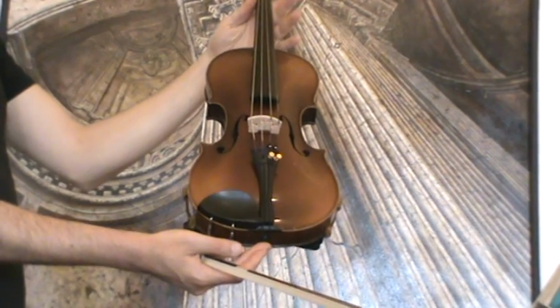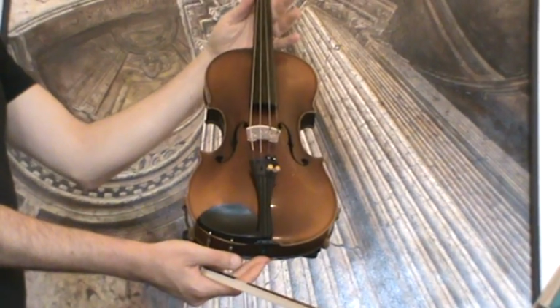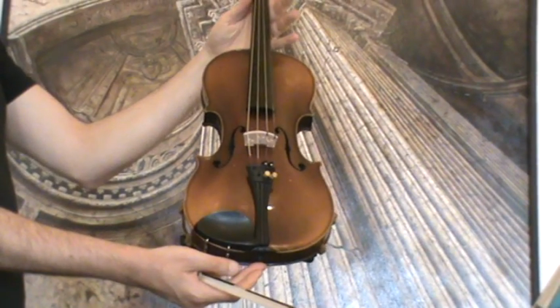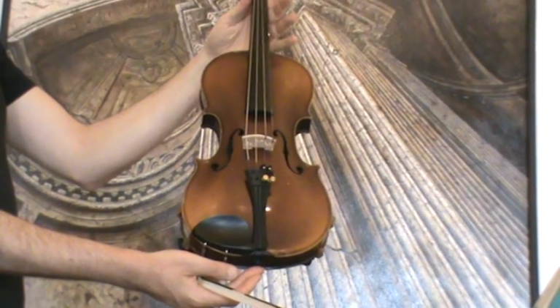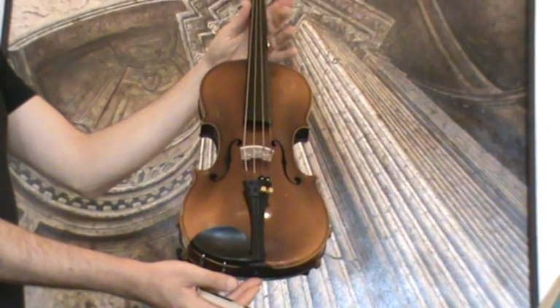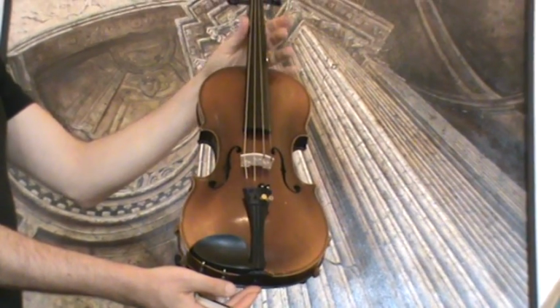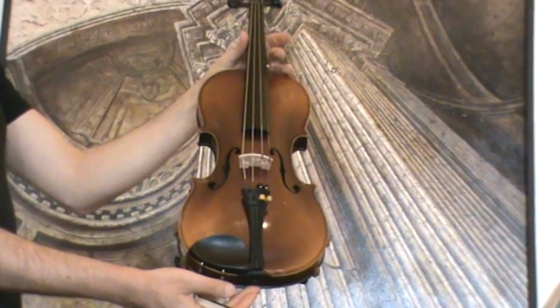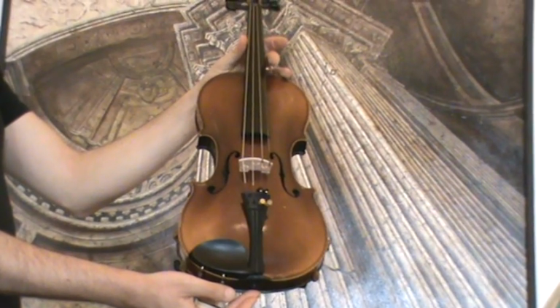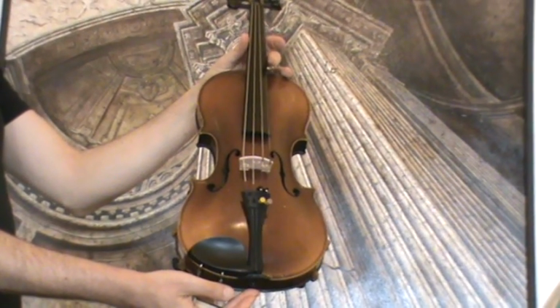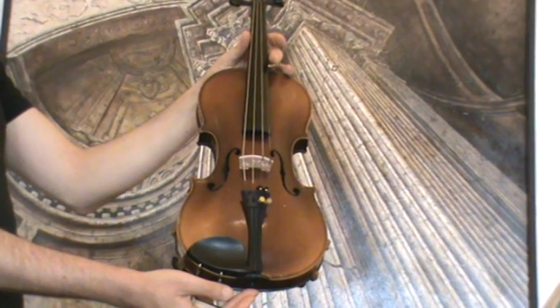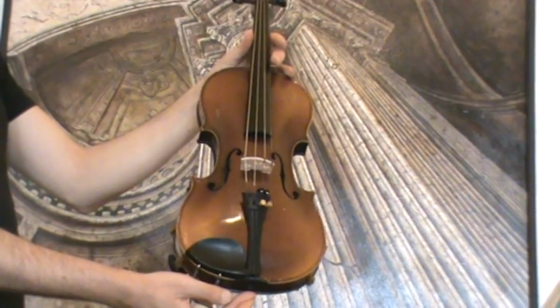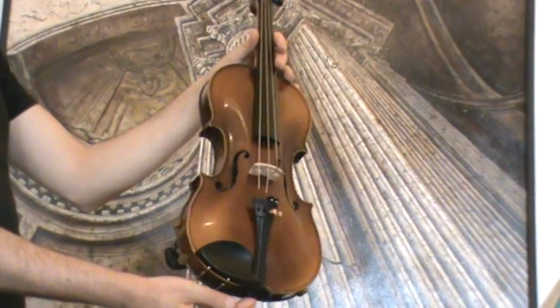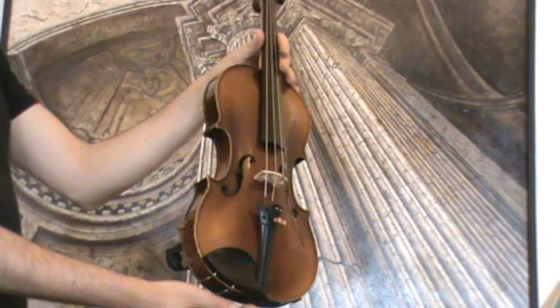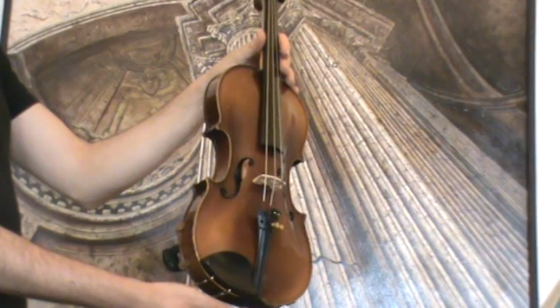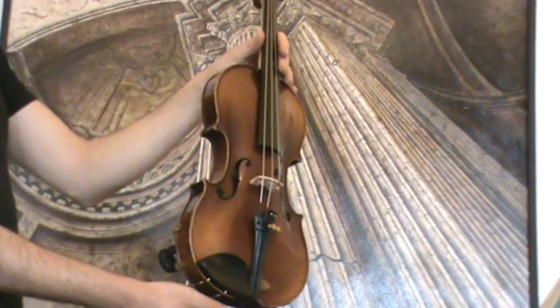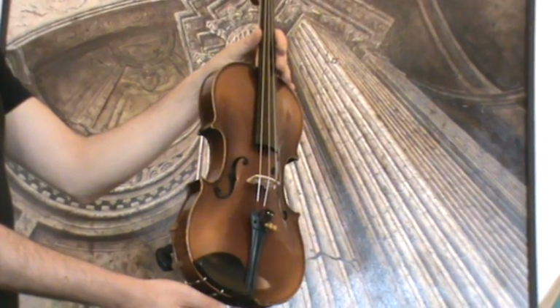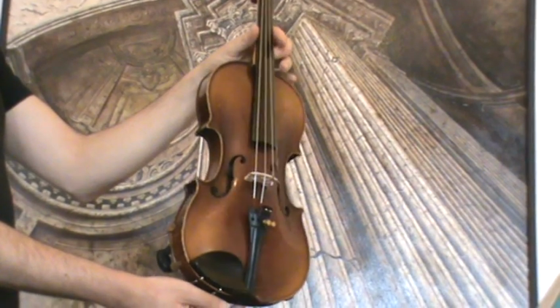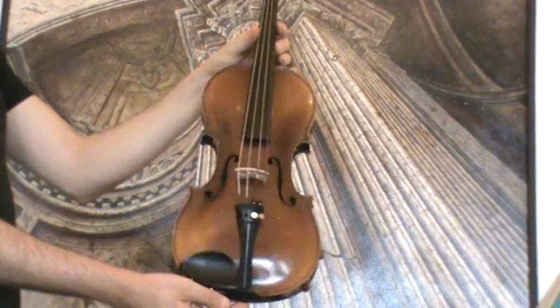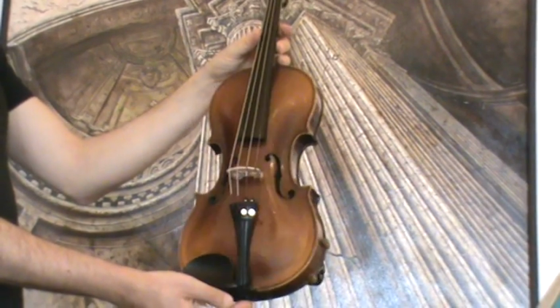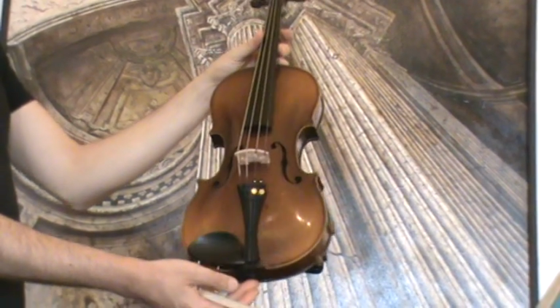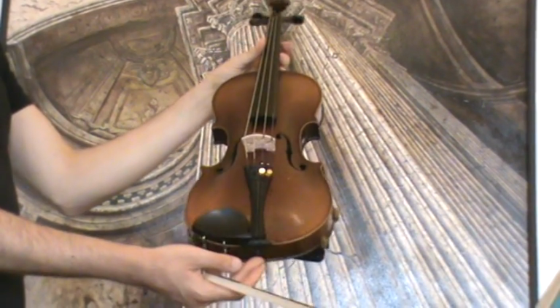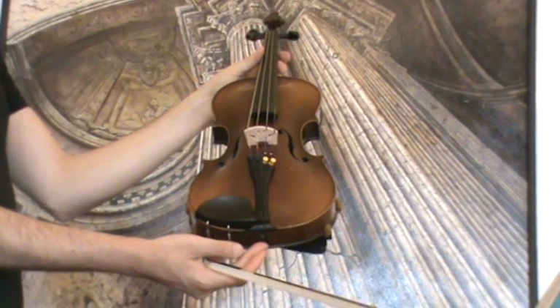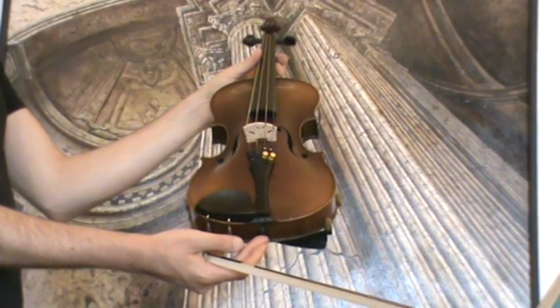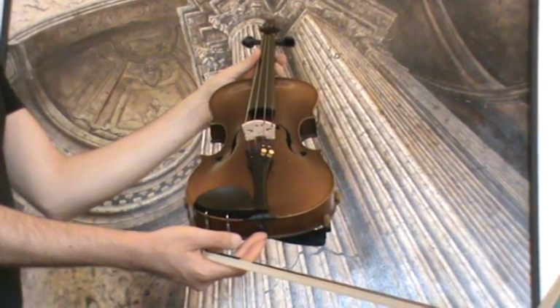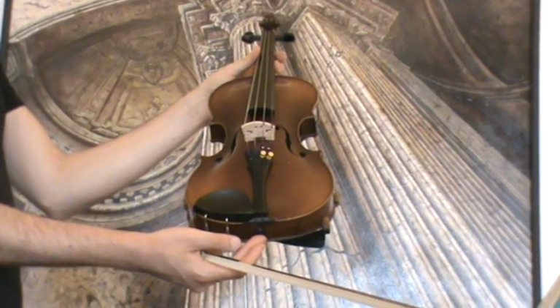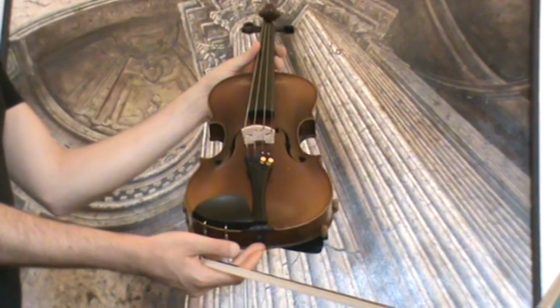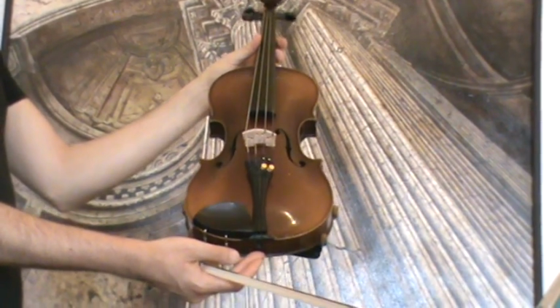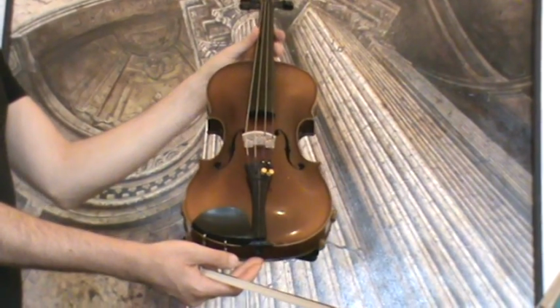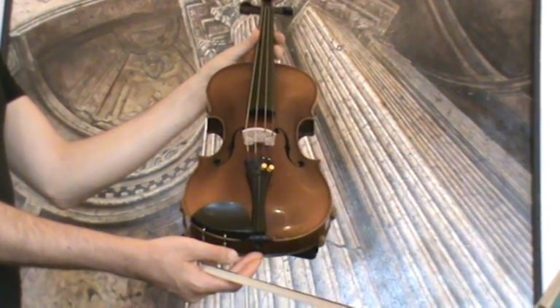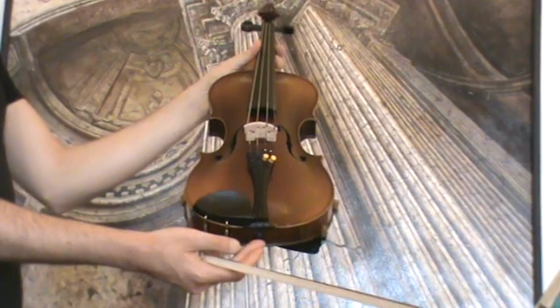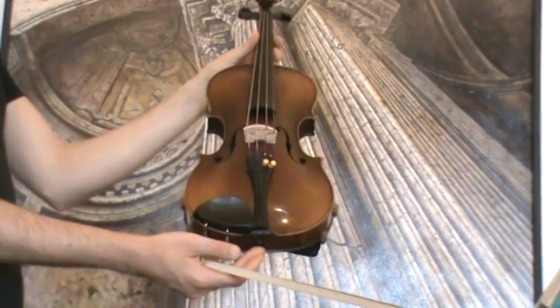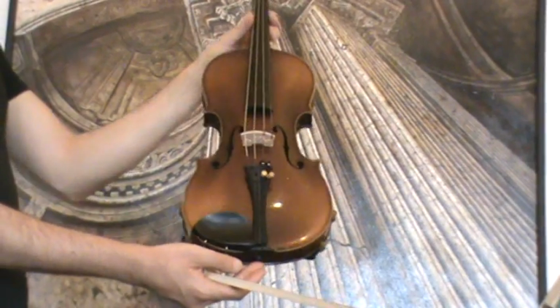In our workshop the violin received a new setup with ebony pegs, ebony tailpiece, ebony chinrest, a new bridge and new strings.